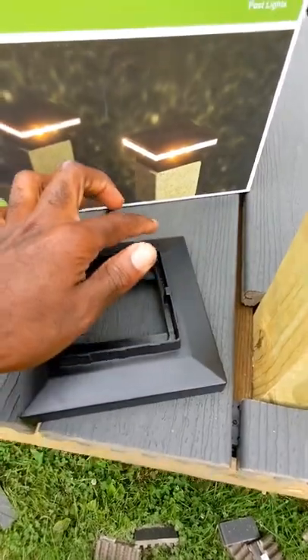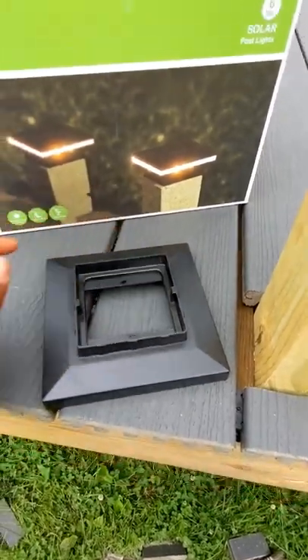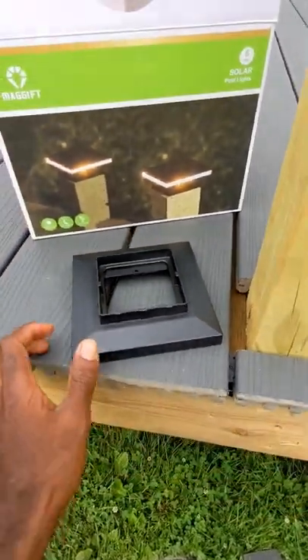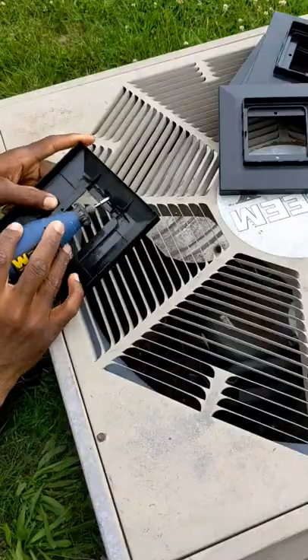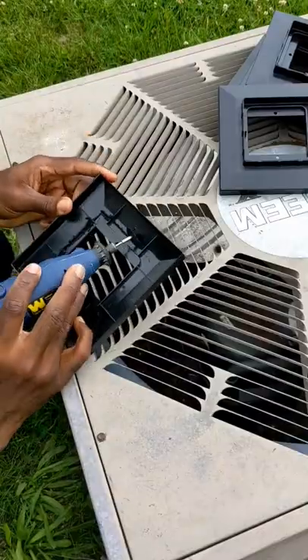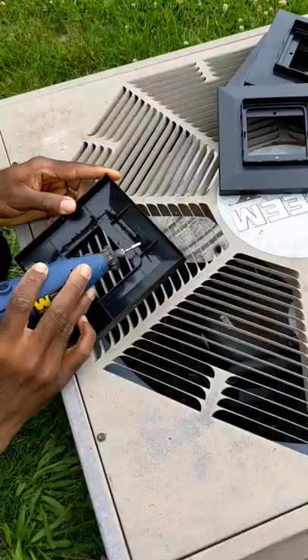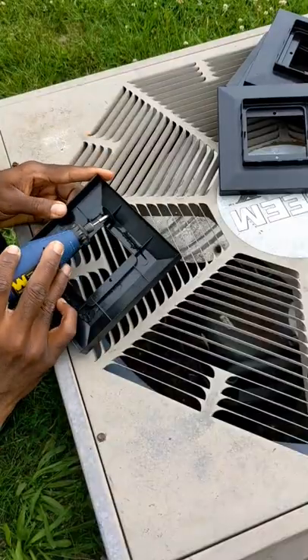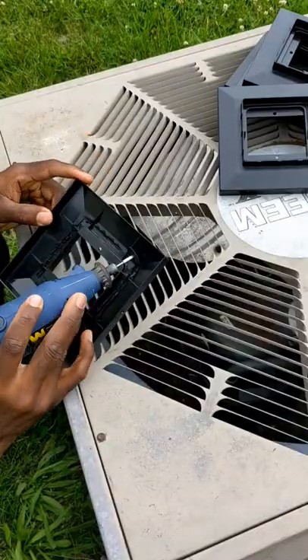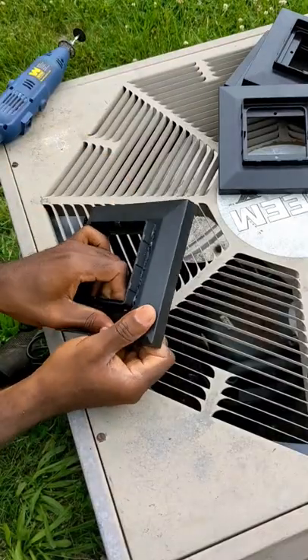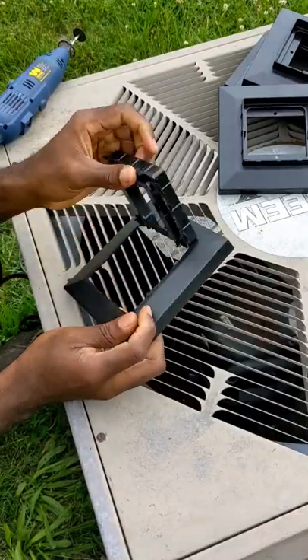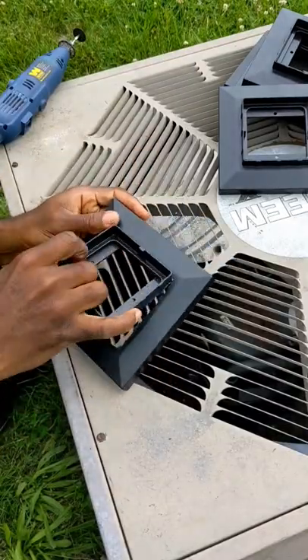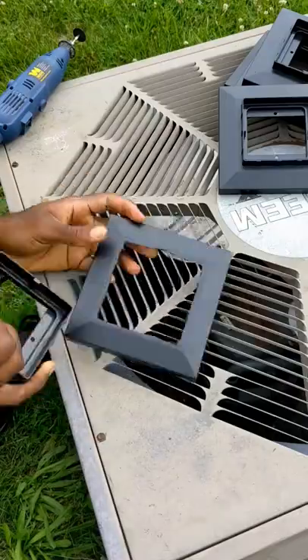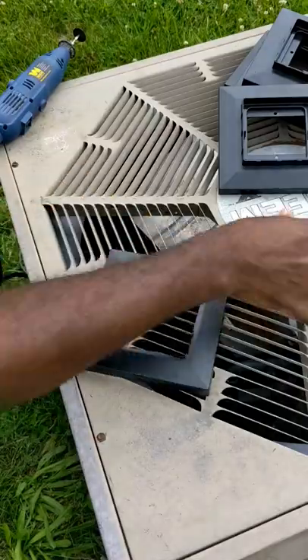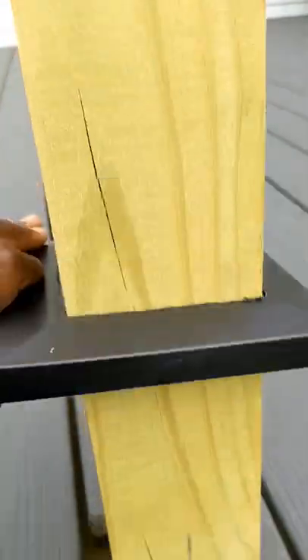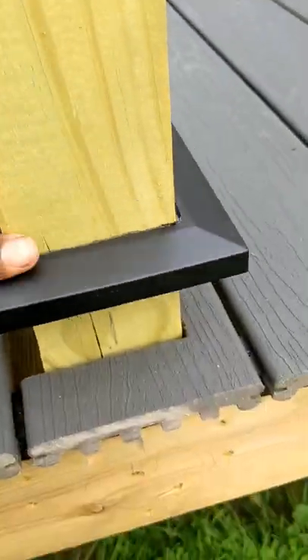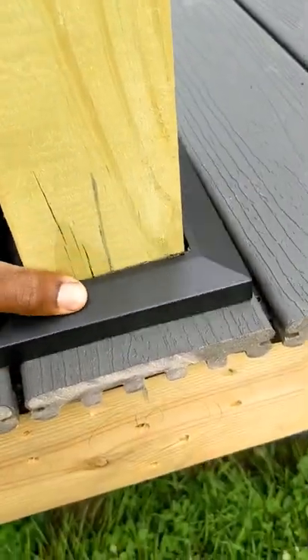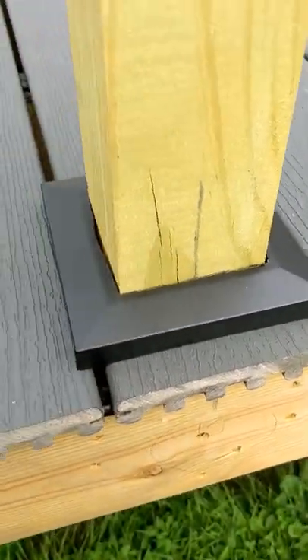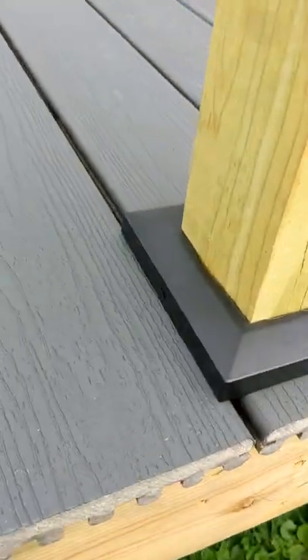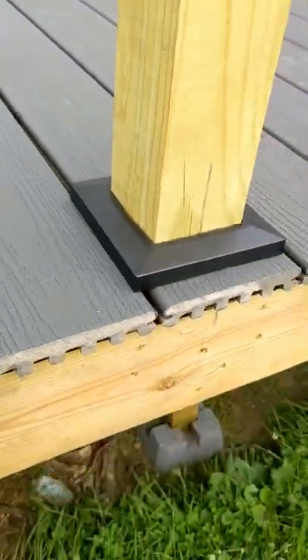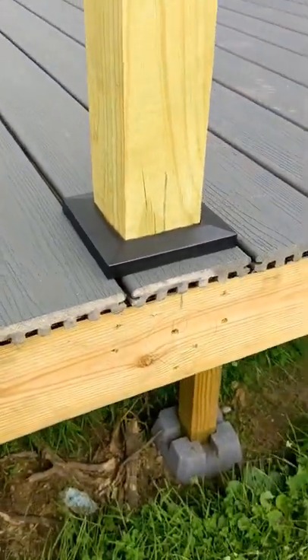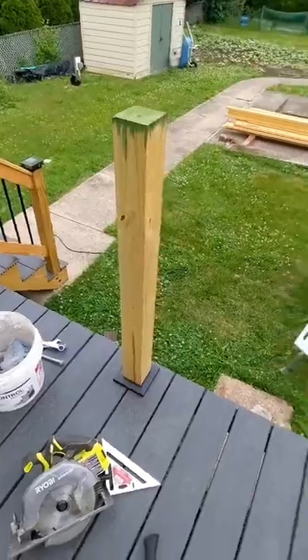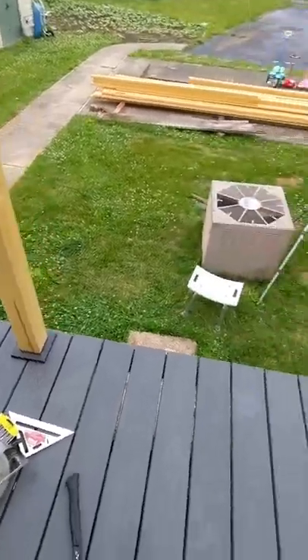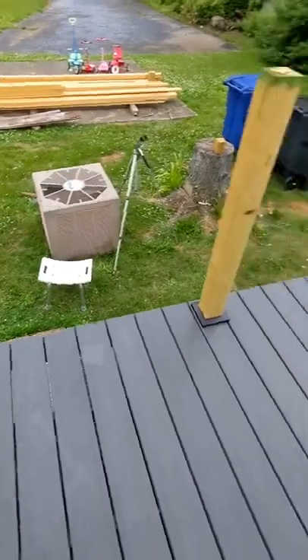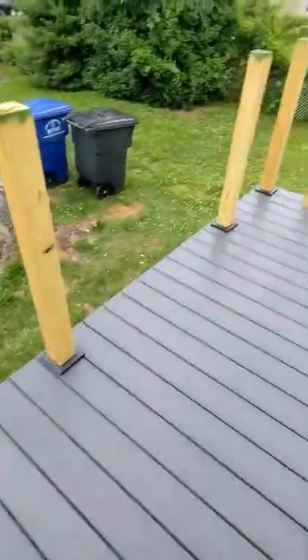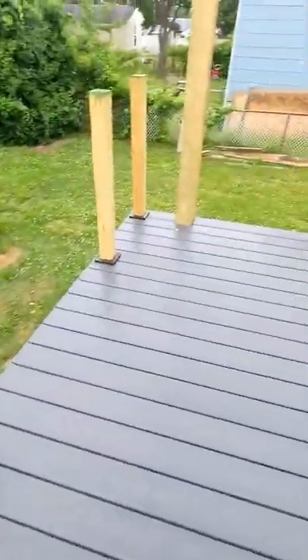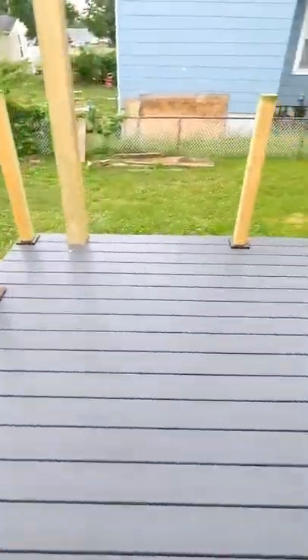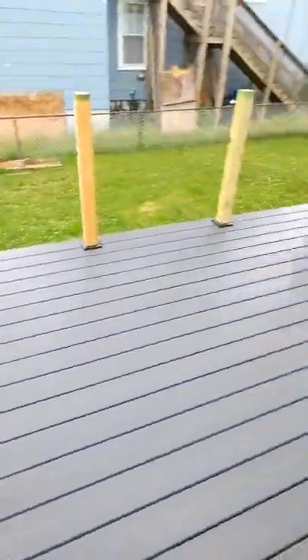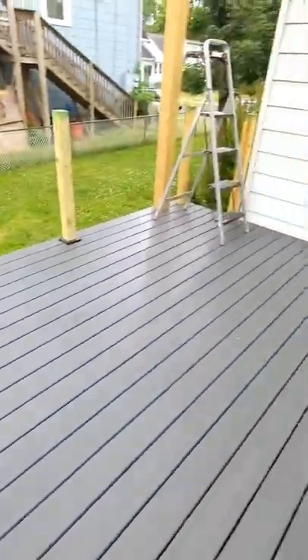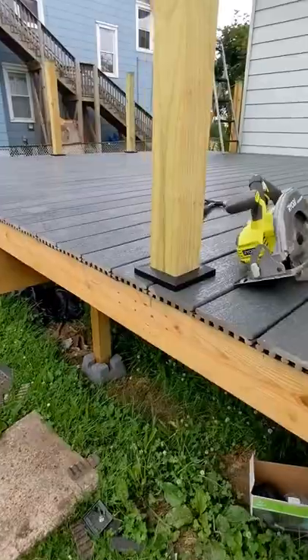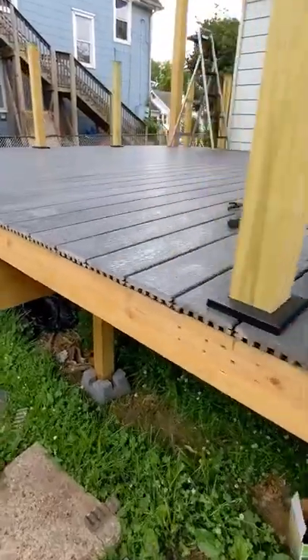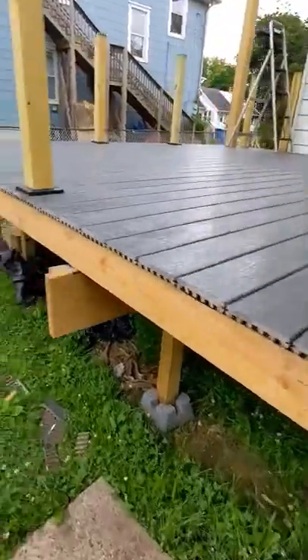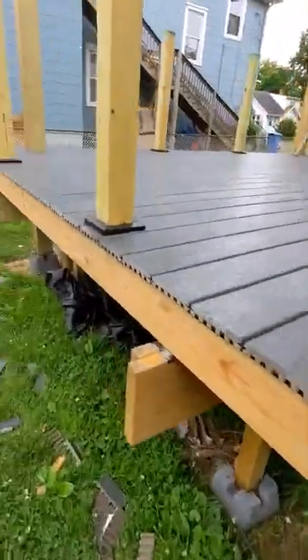All I had to do is cut it slightly bigger than a four by four post and slide it right in, and this is how it looks. All I have to do is put some silicone at the base. I think they look way better than throwing them in the trash.